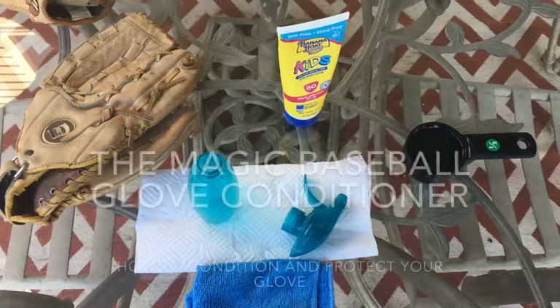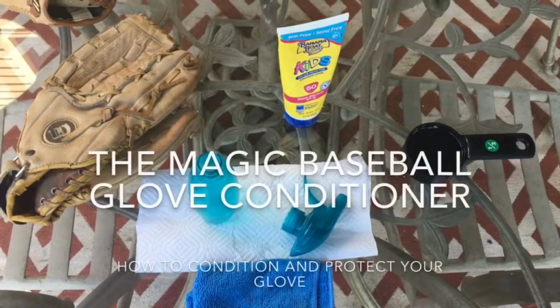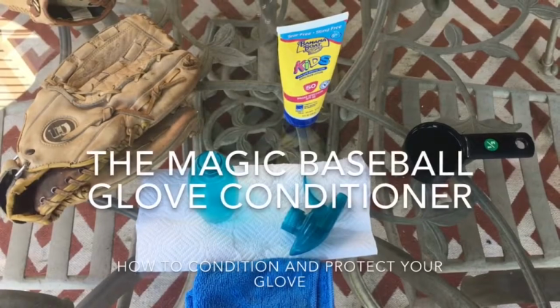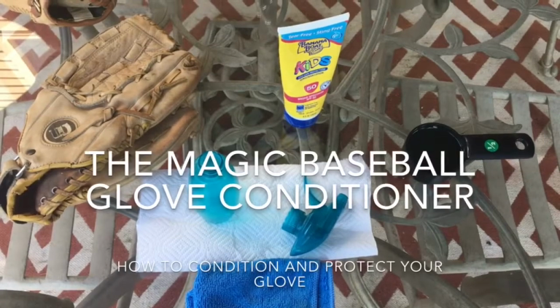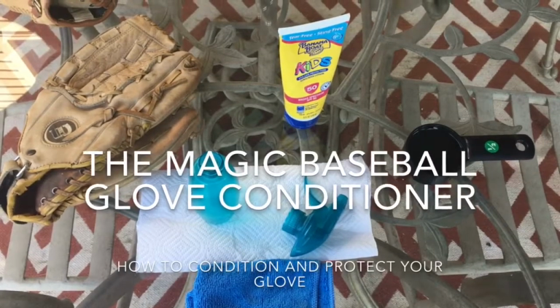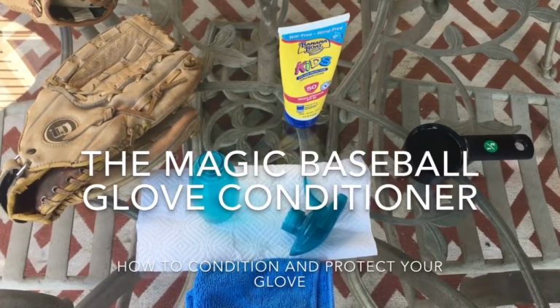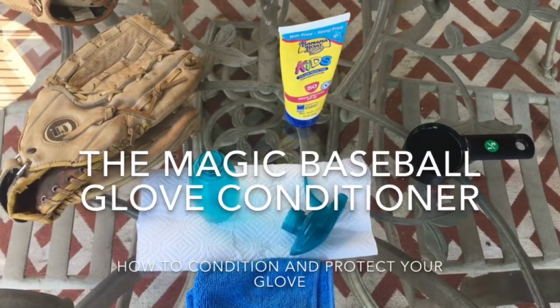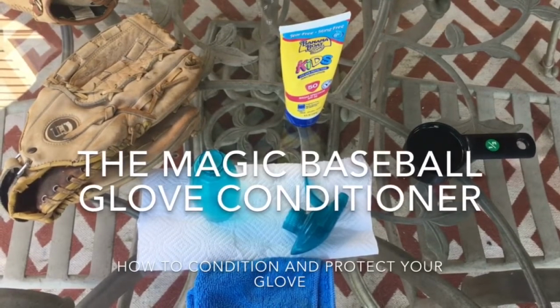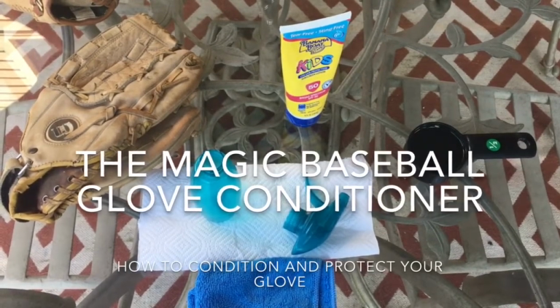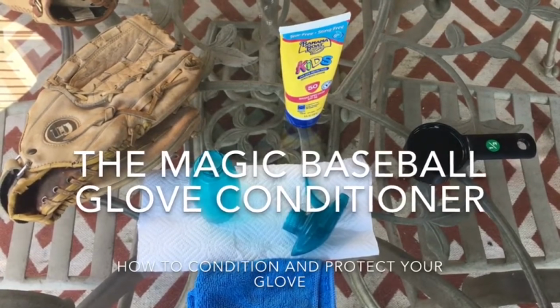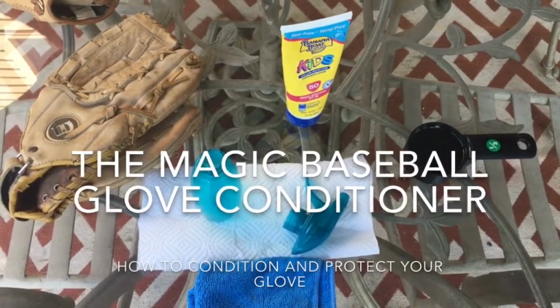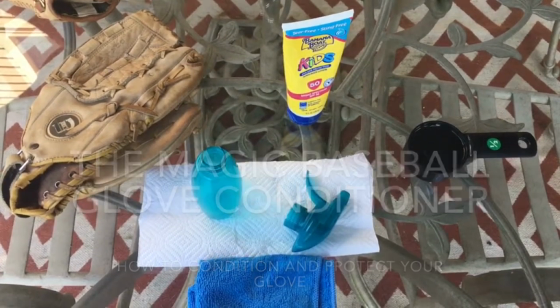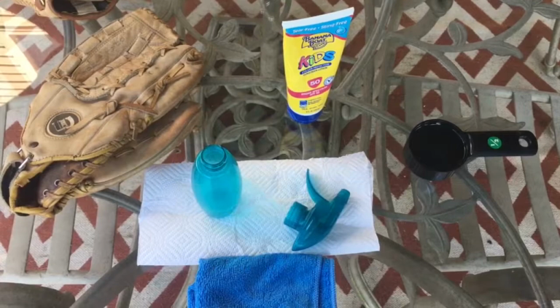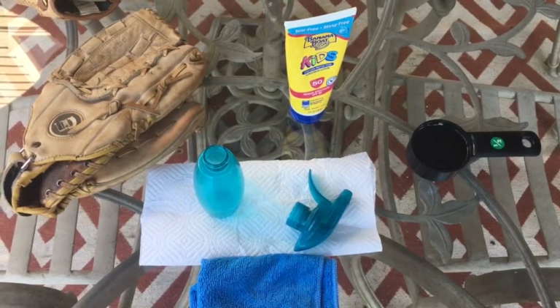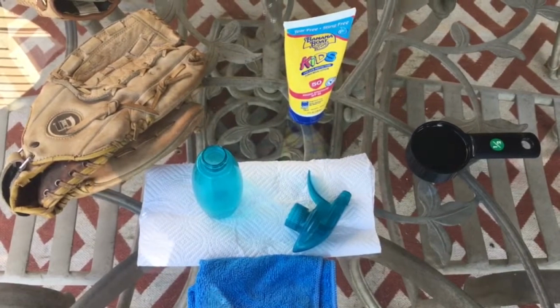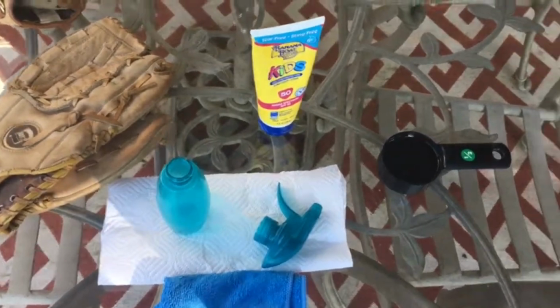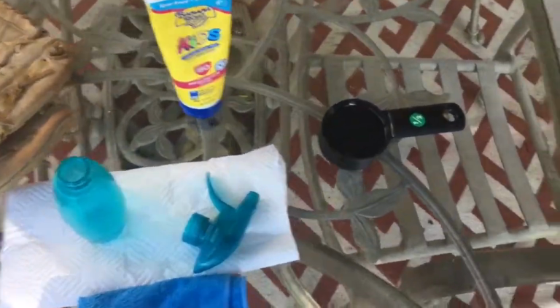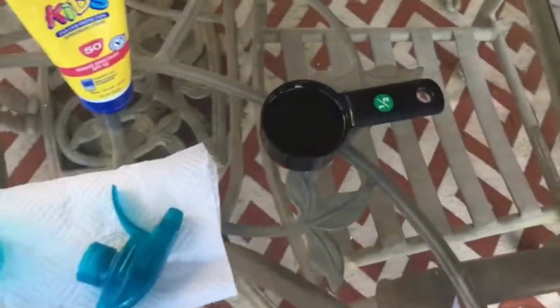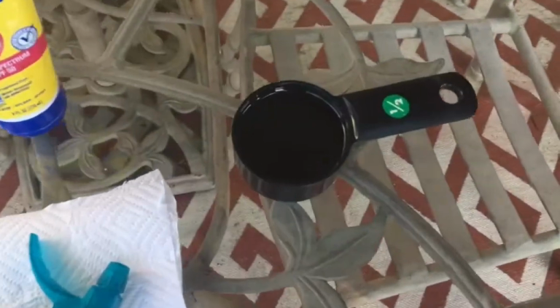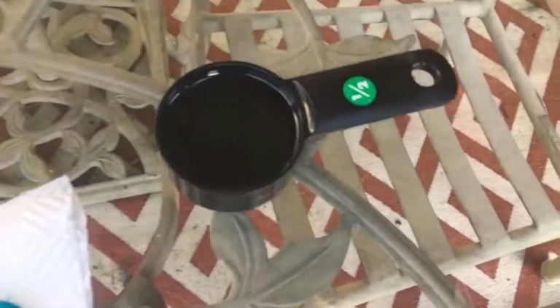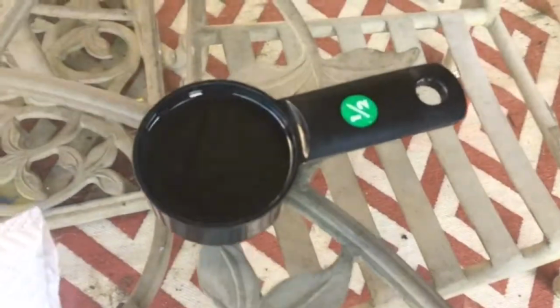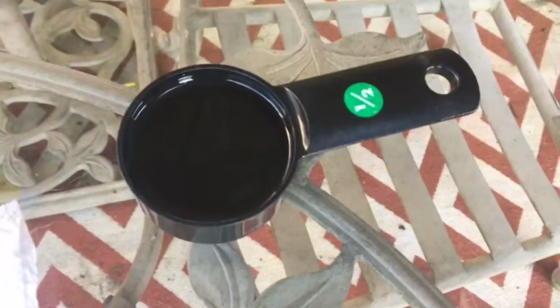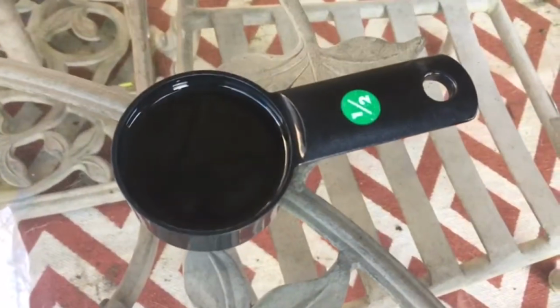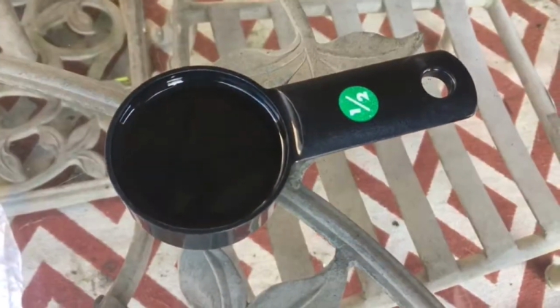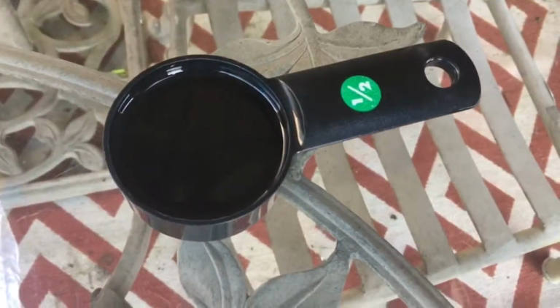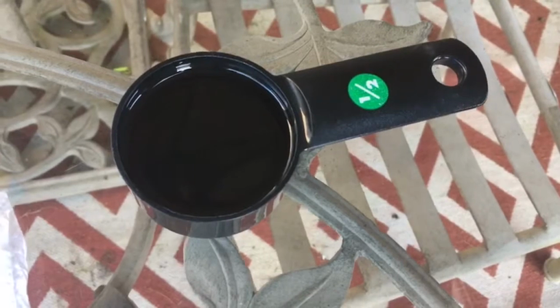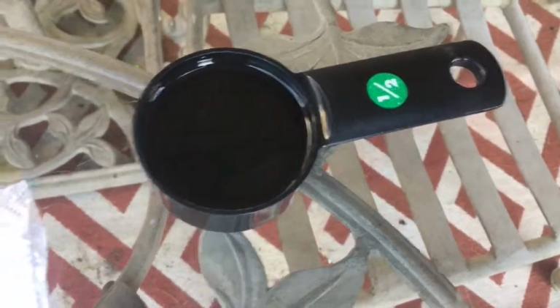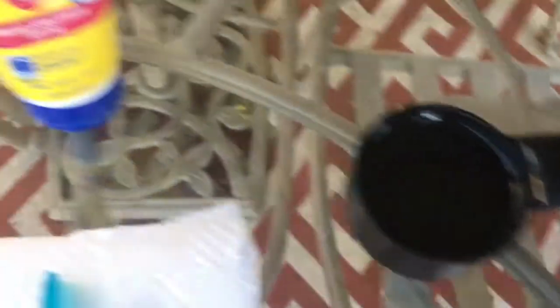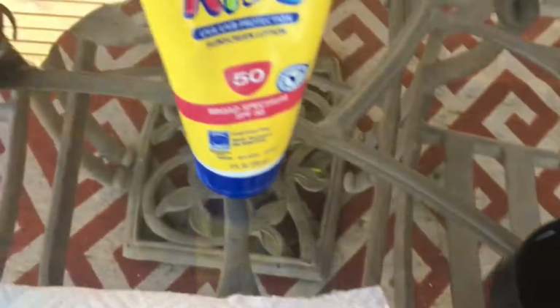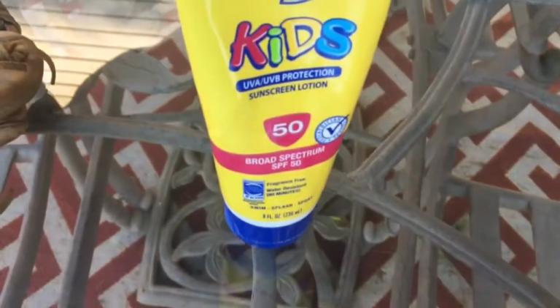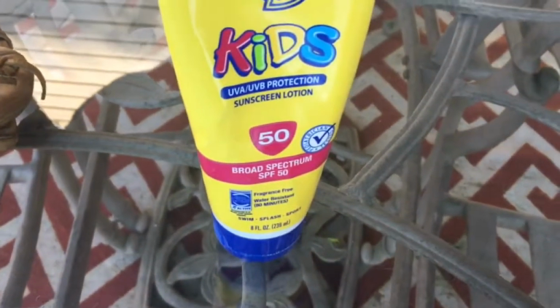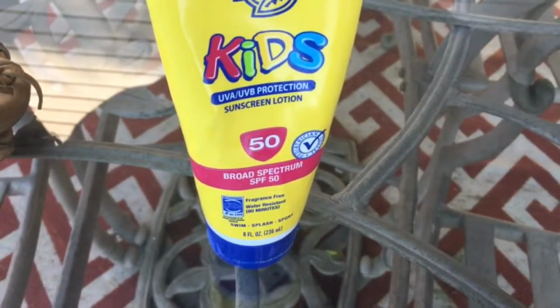One of my biggest pet peeves being a high school baseball coach for 20 plus years is kids who do not take care of their baseball glove. The leather on your glove acts like human skin — it needs protection from the weather, the dirt, the moisture, and the sun.